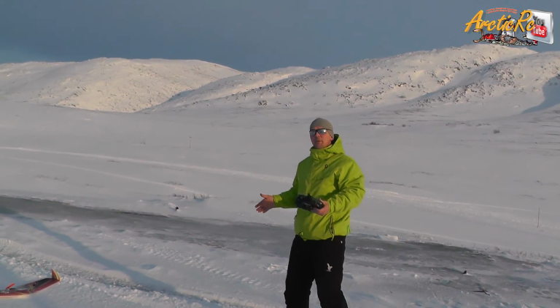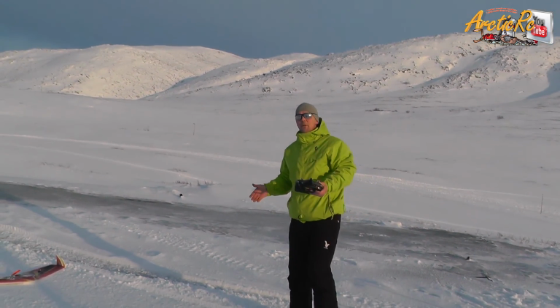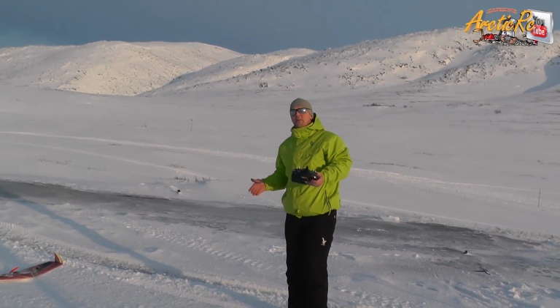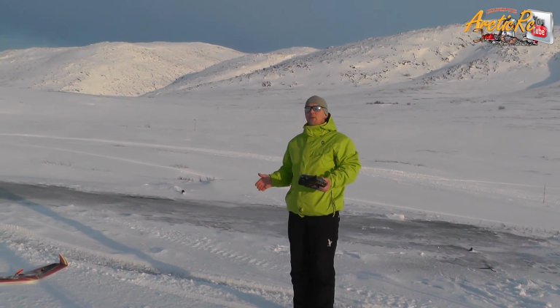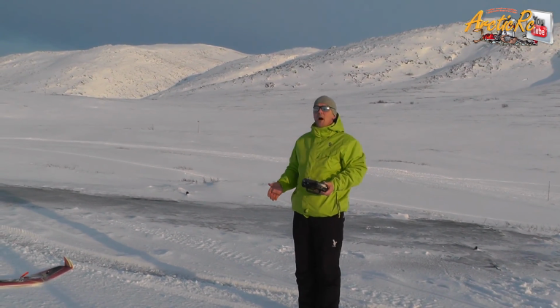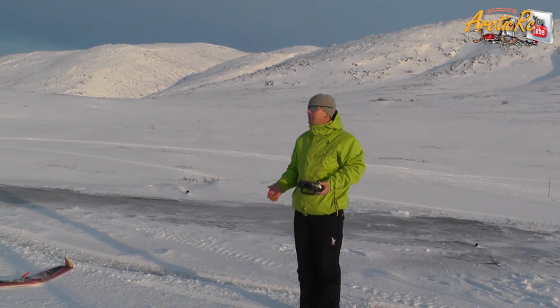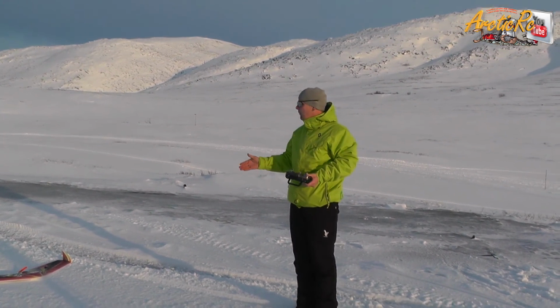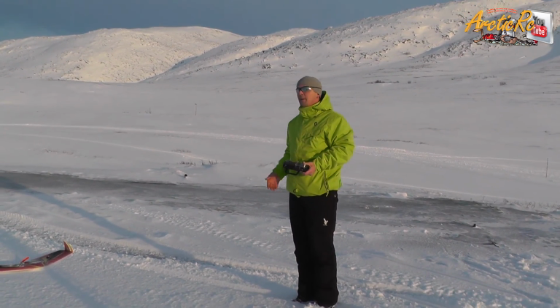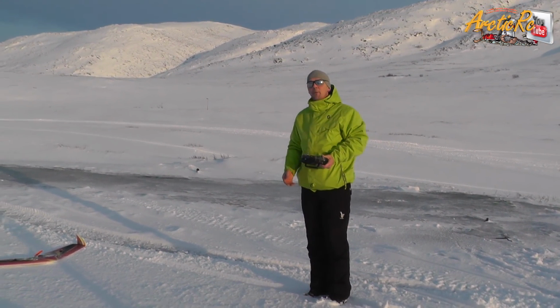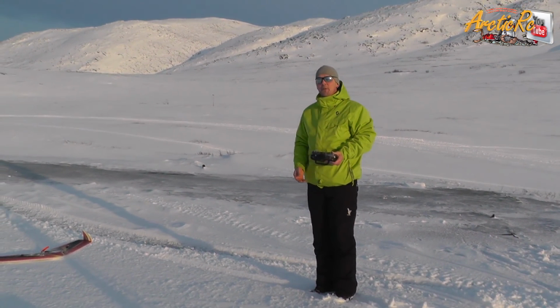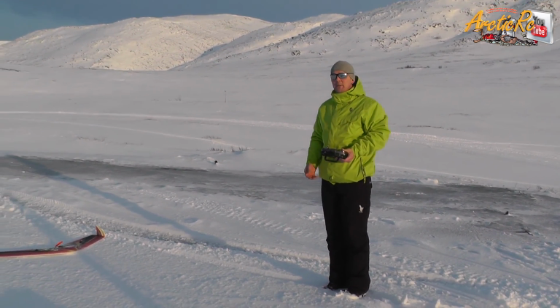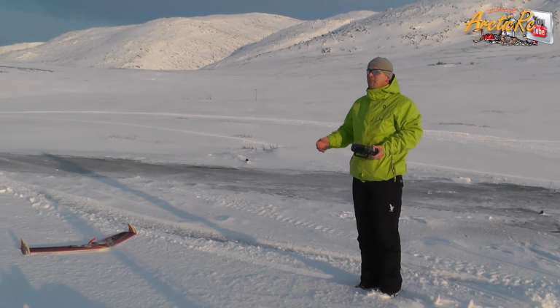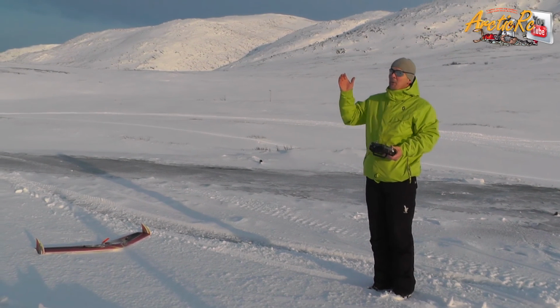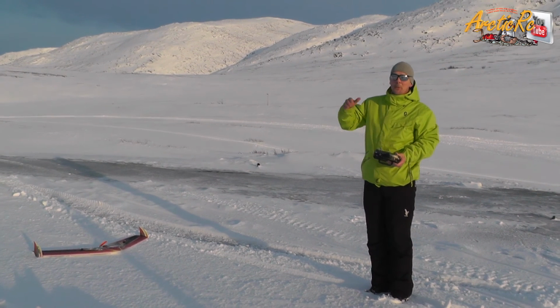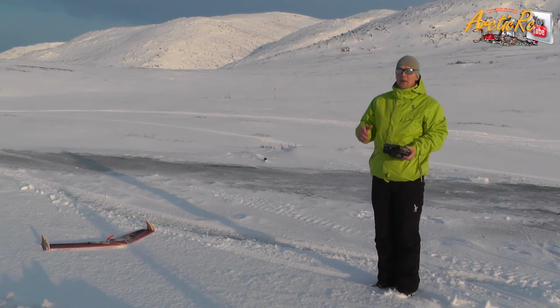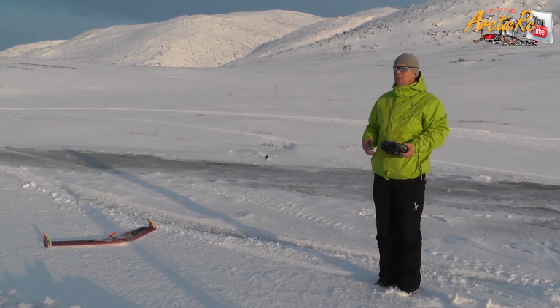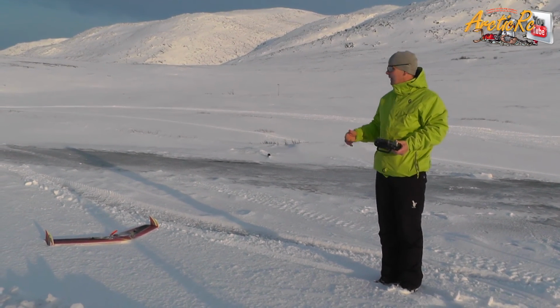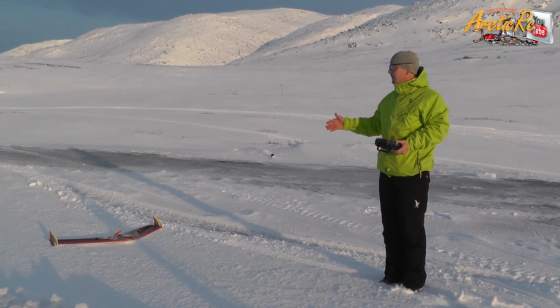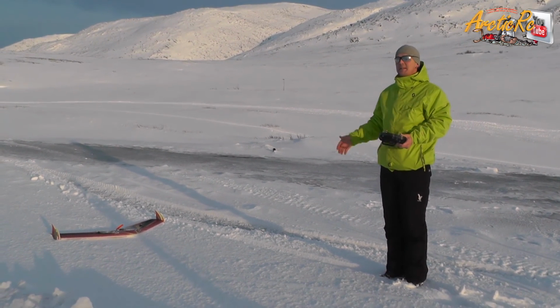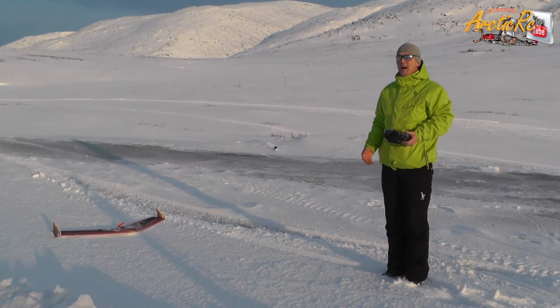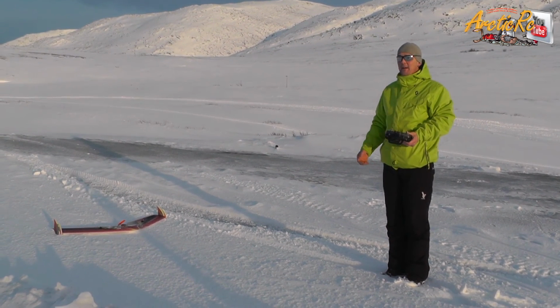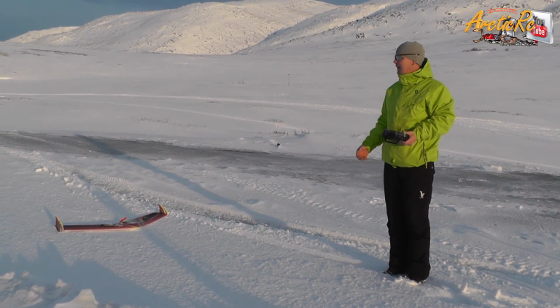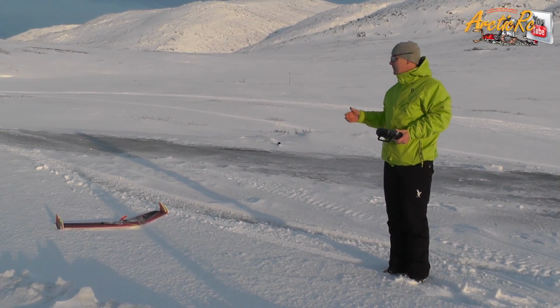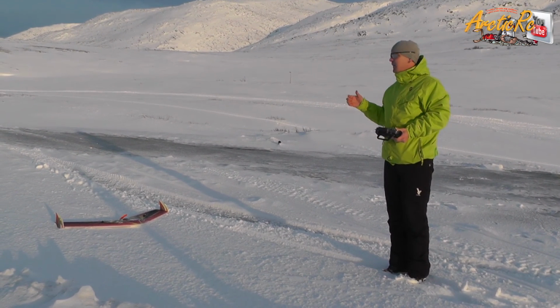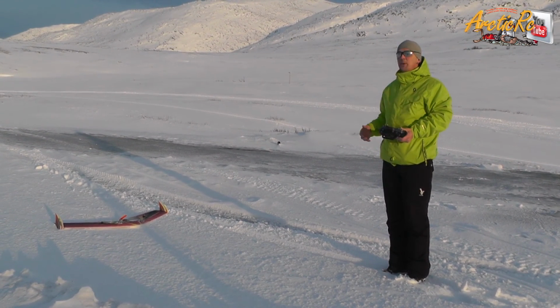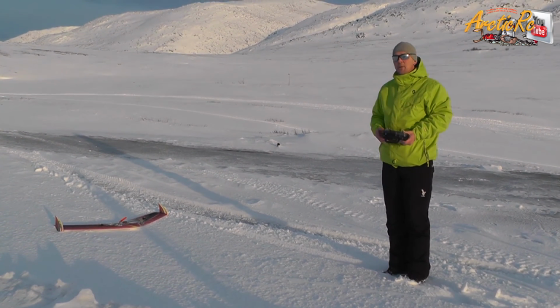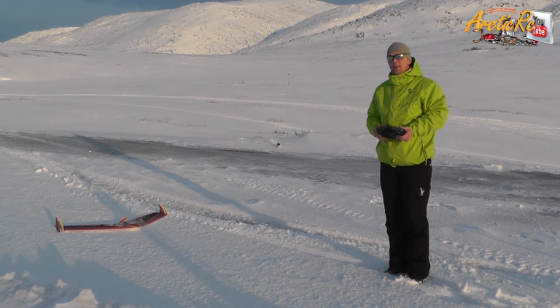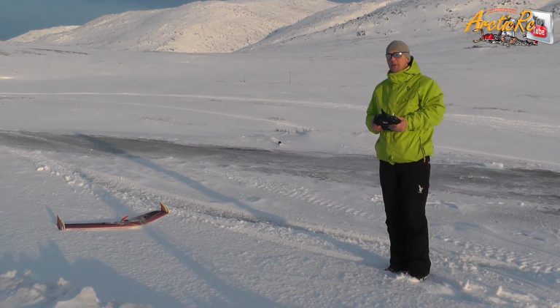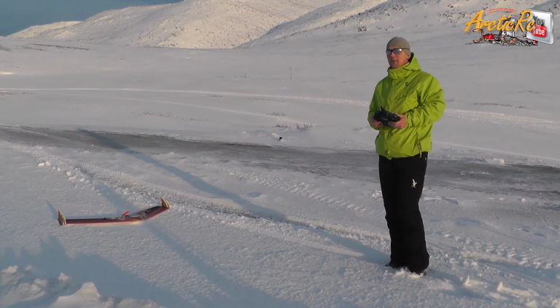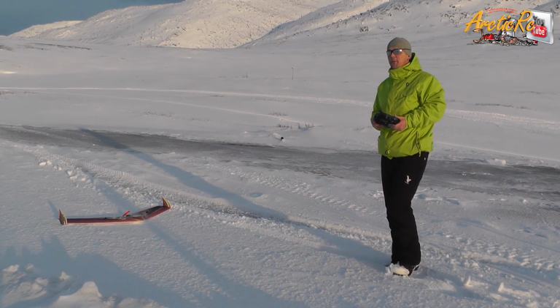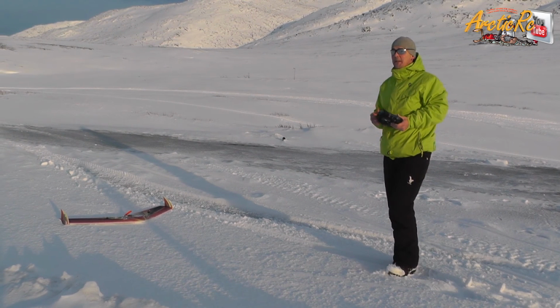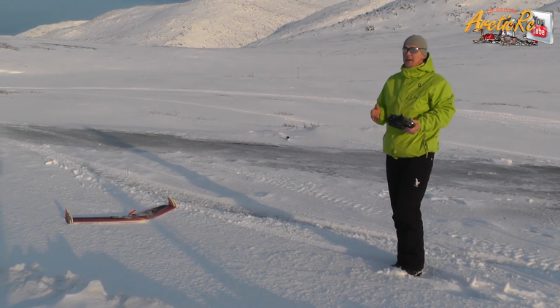Beautiful! Tech1hobby Popwing 1.3 meter — when the wind calmed we tested again and she flies beautiful, really really beautiful.